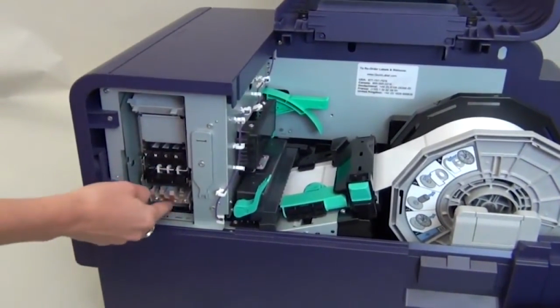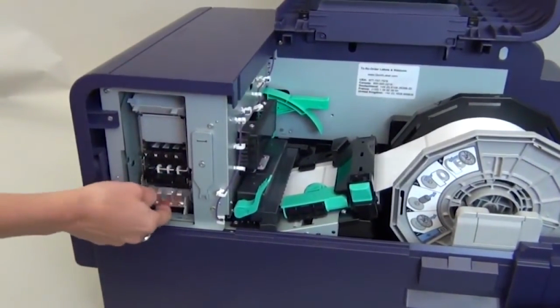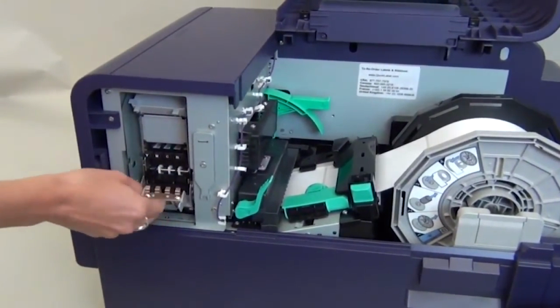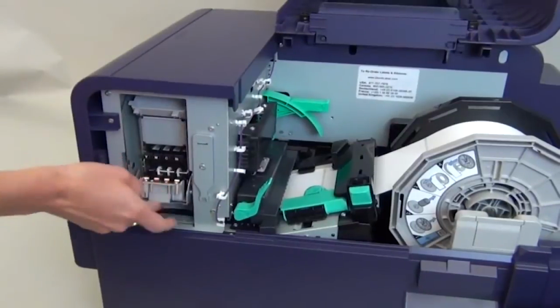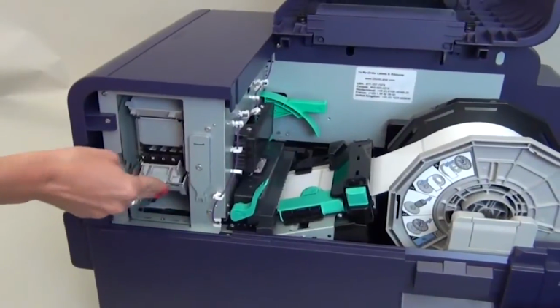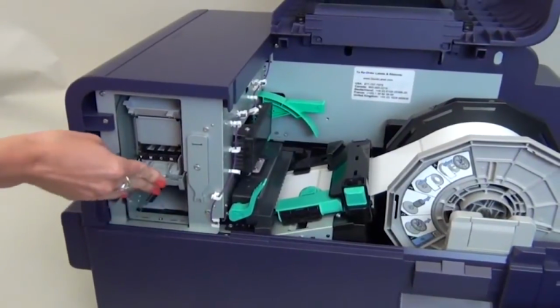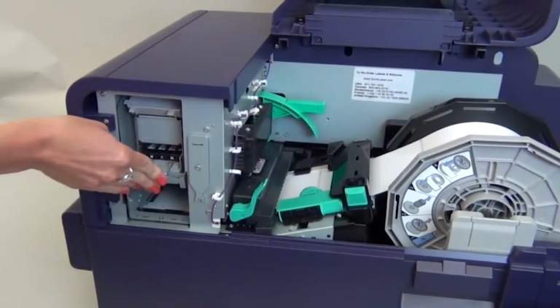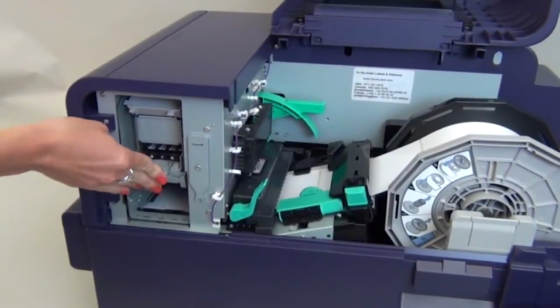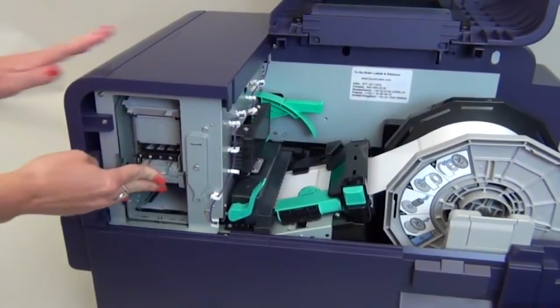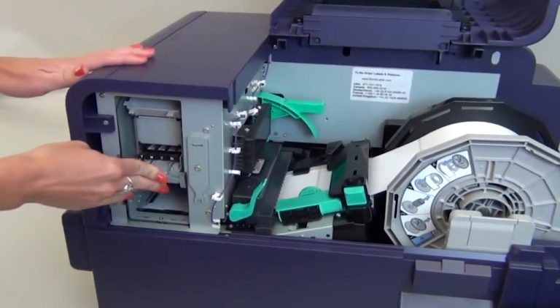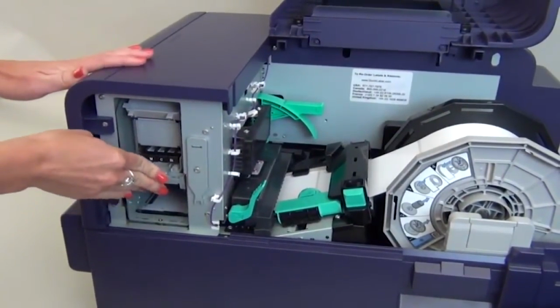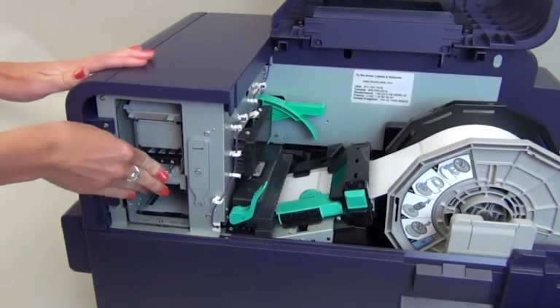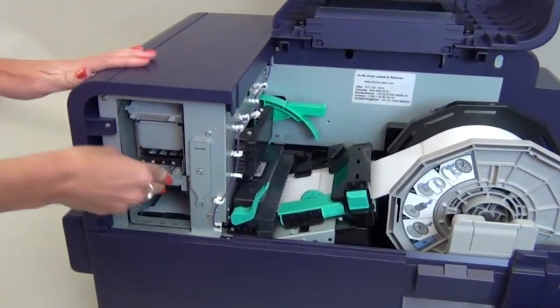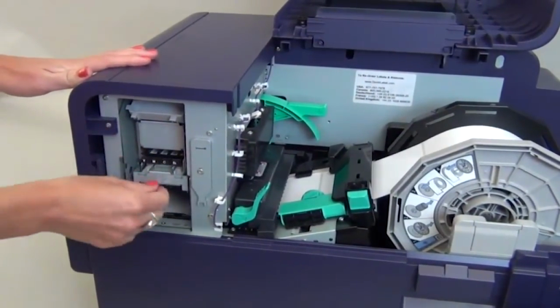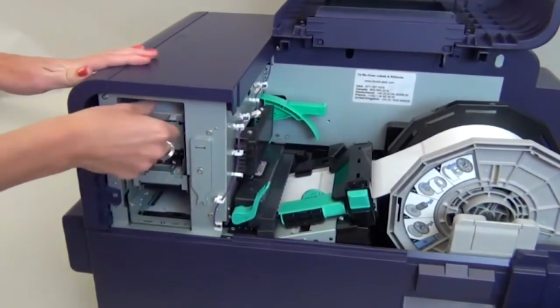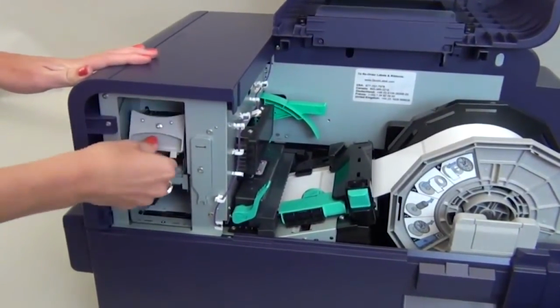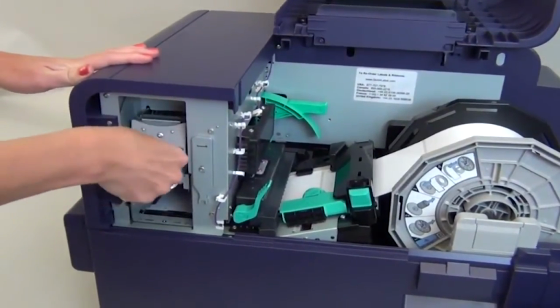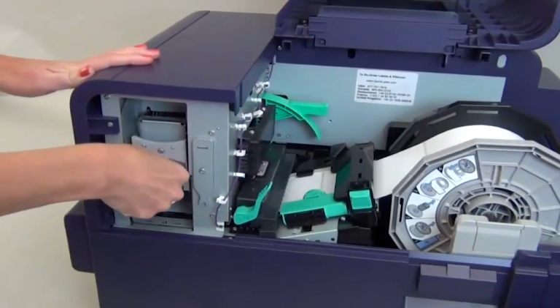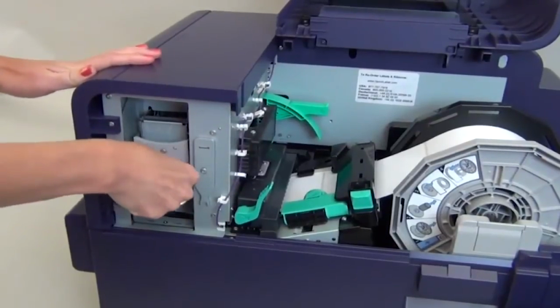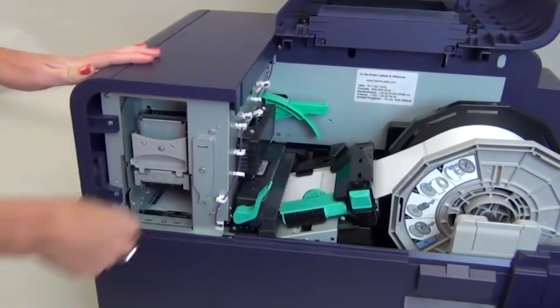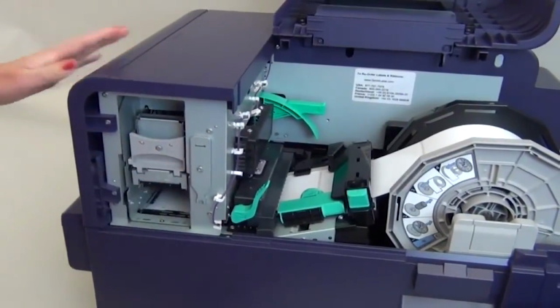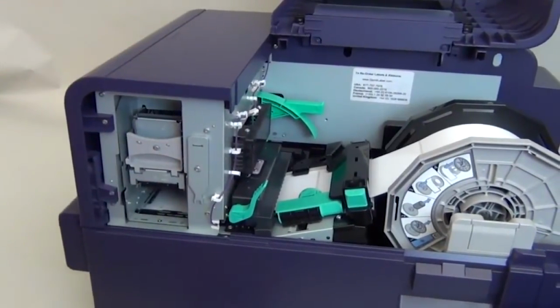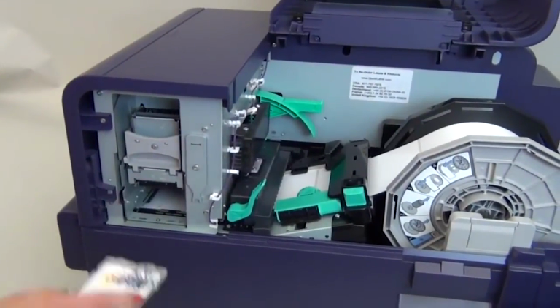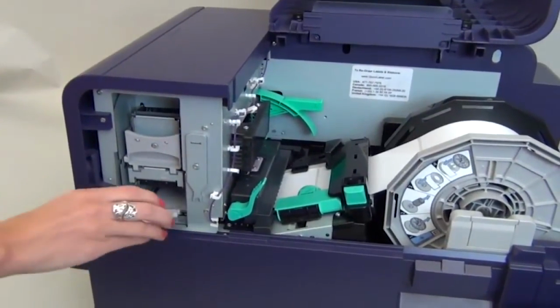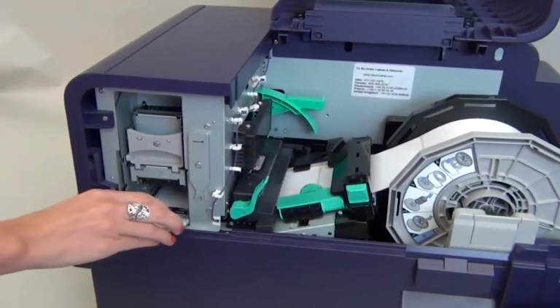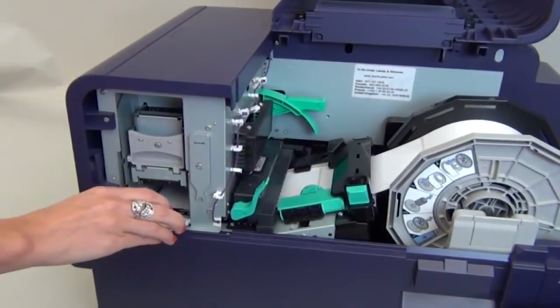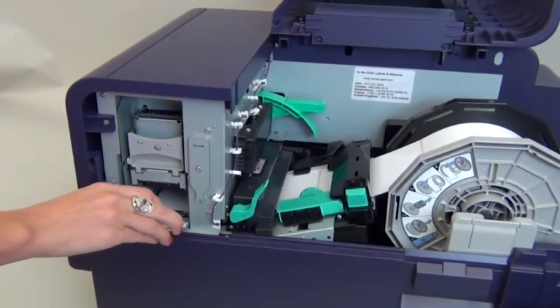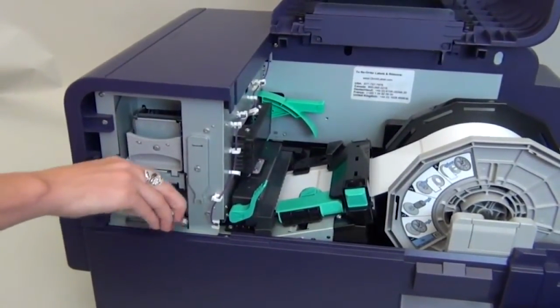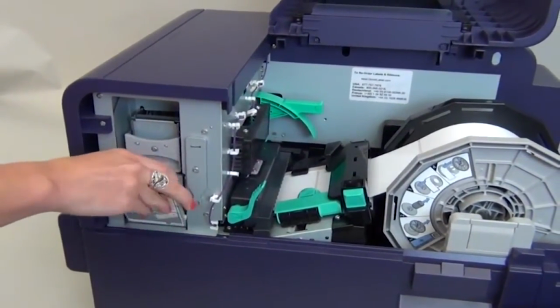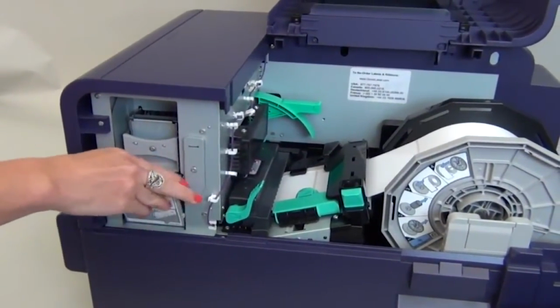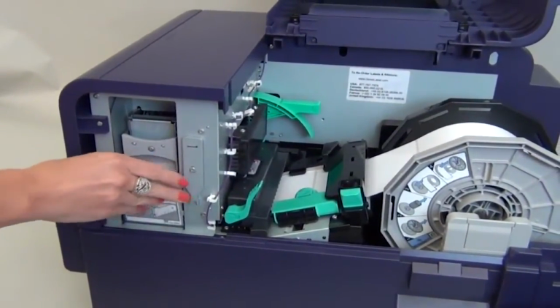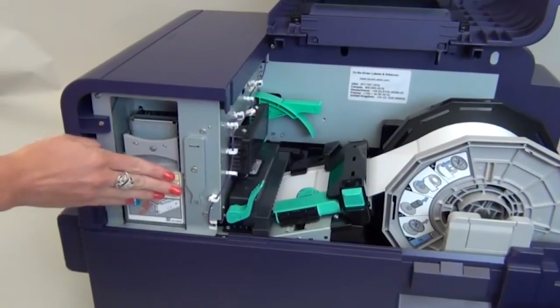Lift up the lower printhead release cover and snap it into place. Then slide down the upper unit release lever. Then put the small gray print module cover back on.